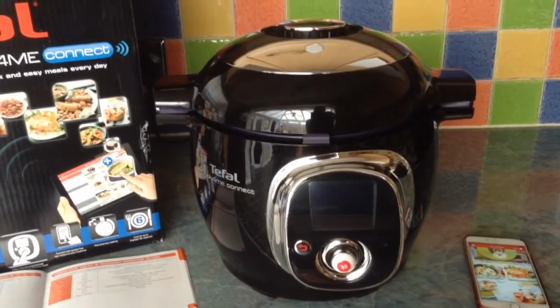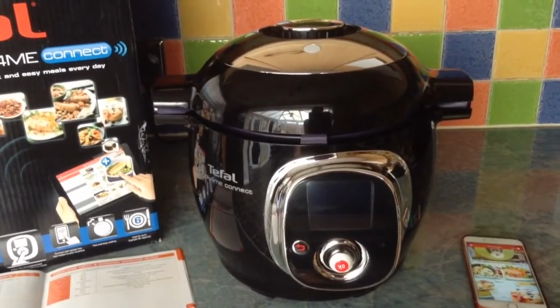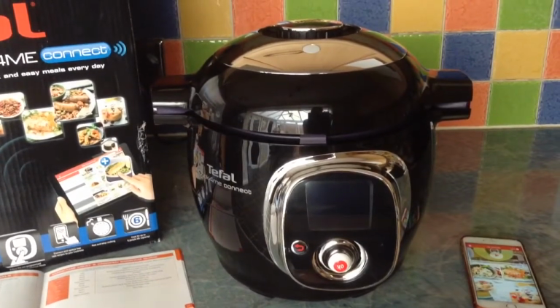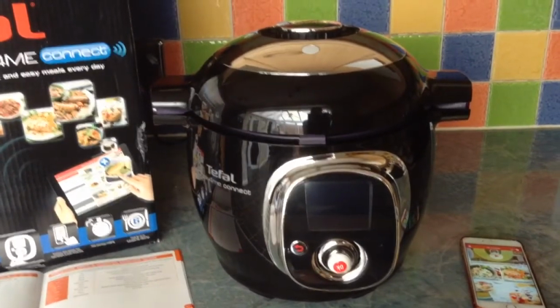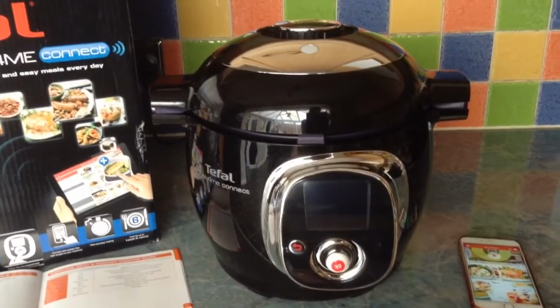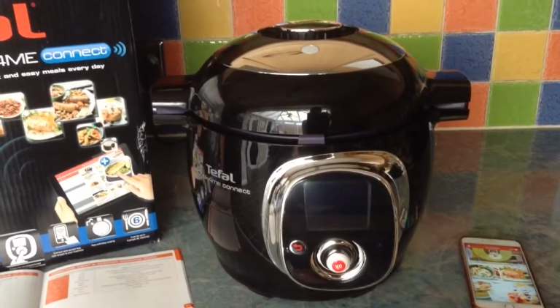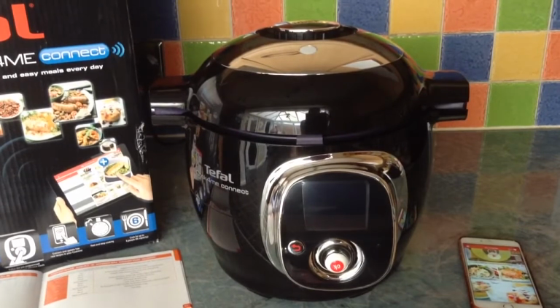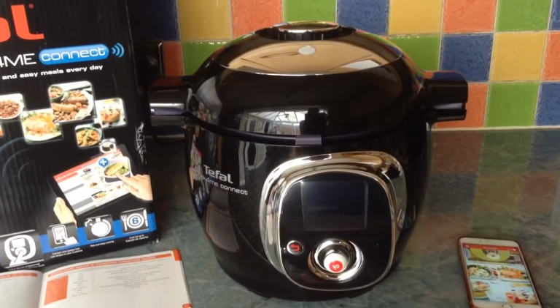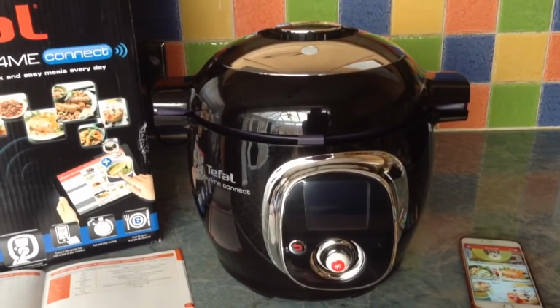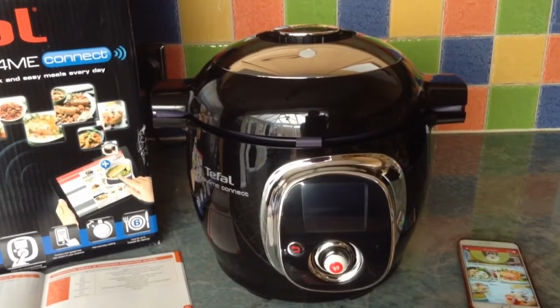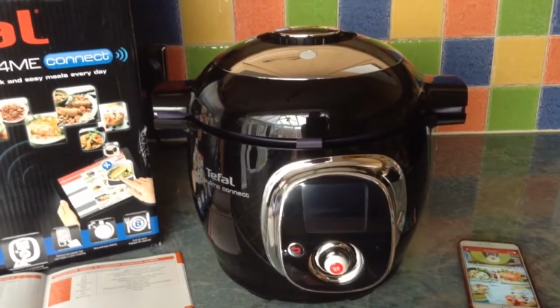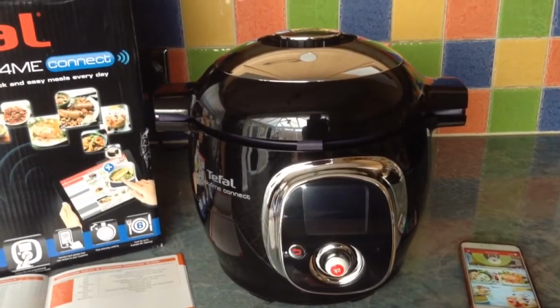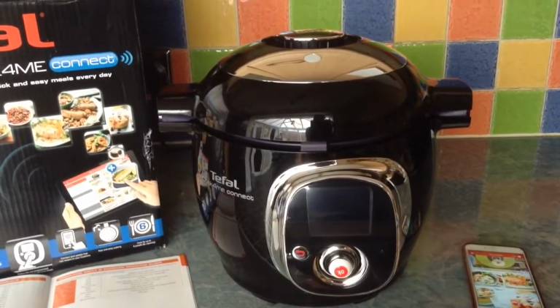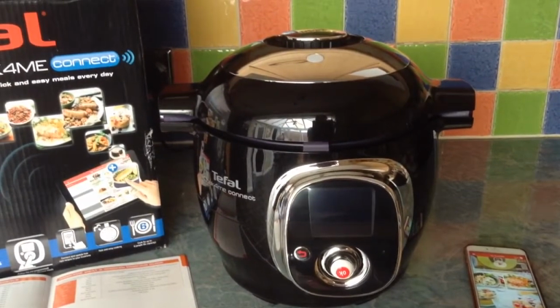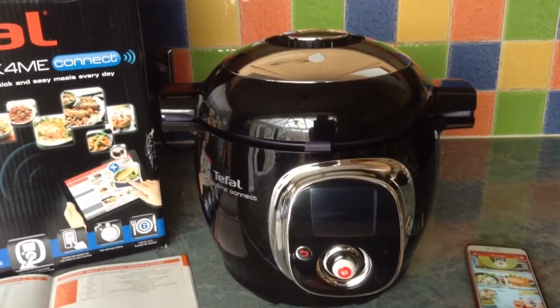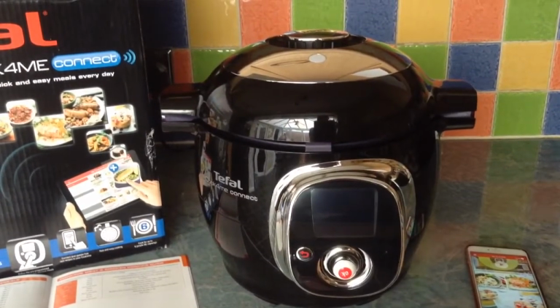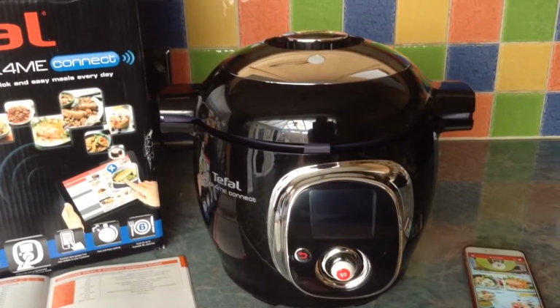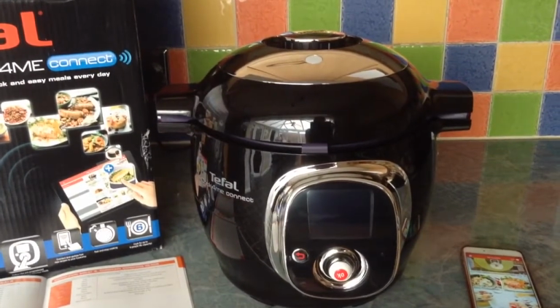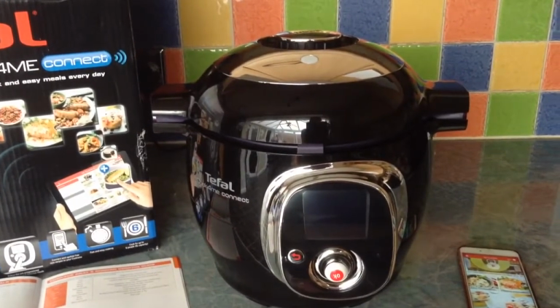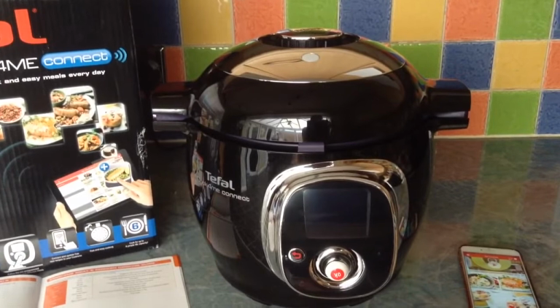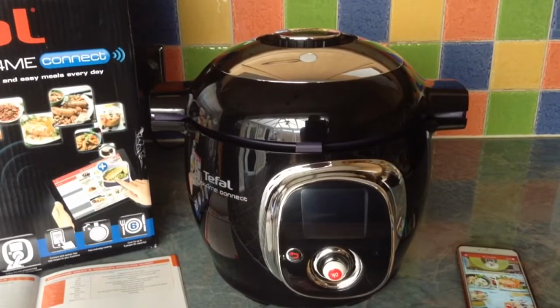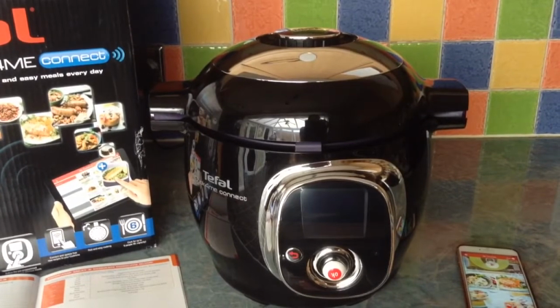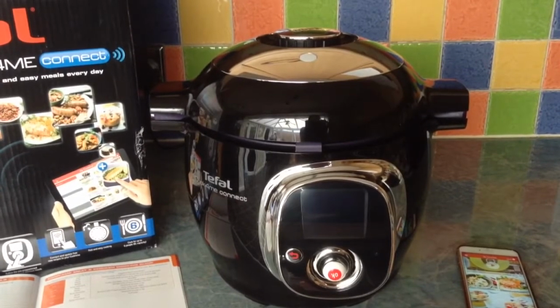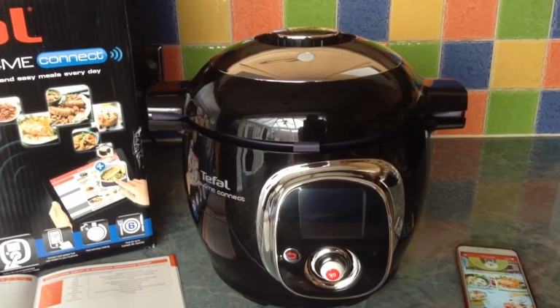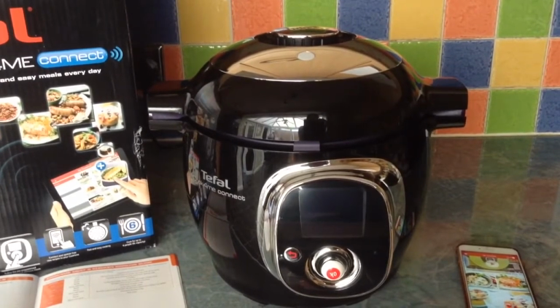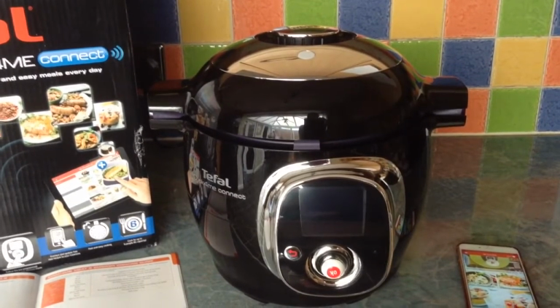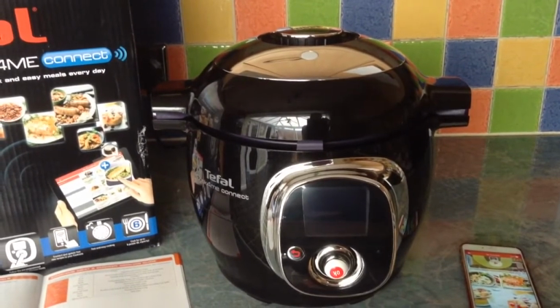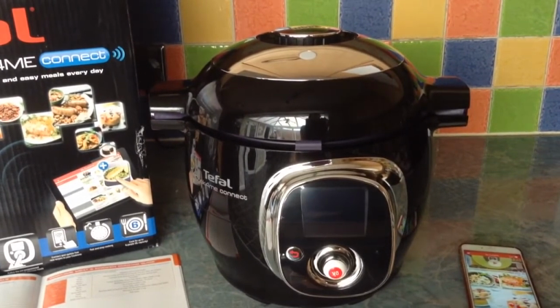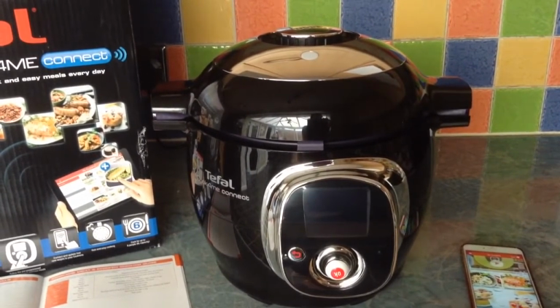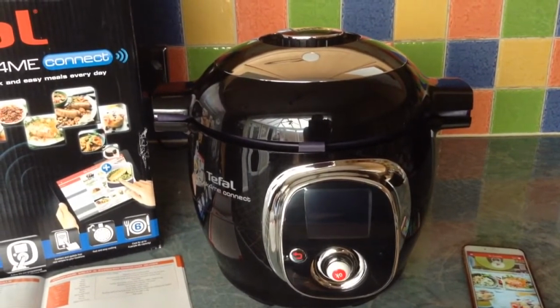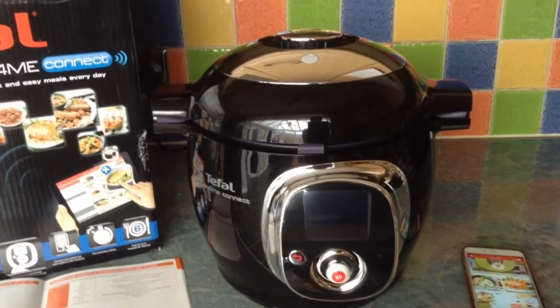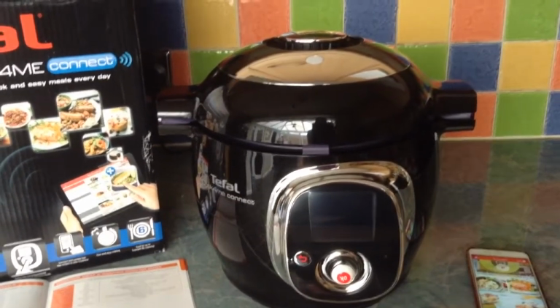As a busy working mum, I'm always looking for new ways to cook meals that are quick and healthy, and having read the reviews, I was really excited to see just how good this cooker really was.